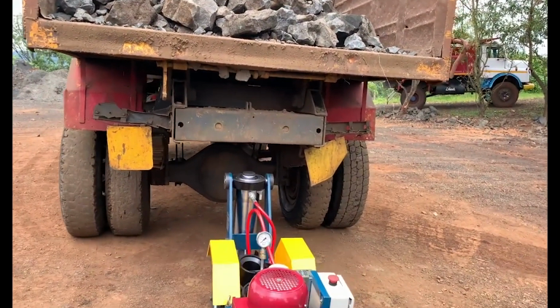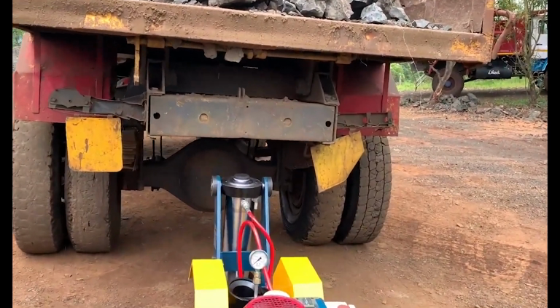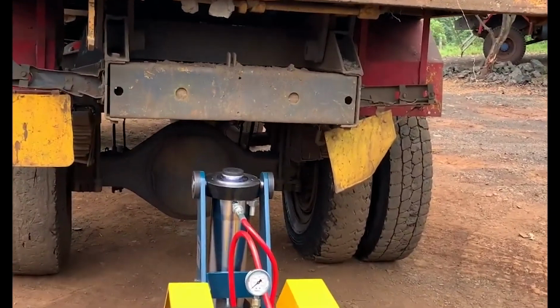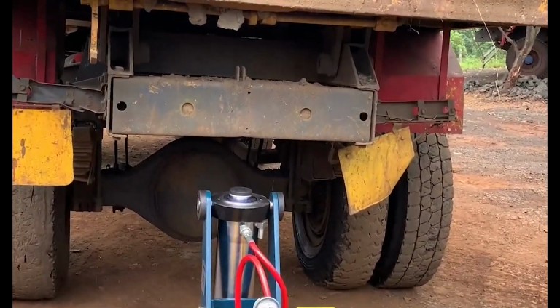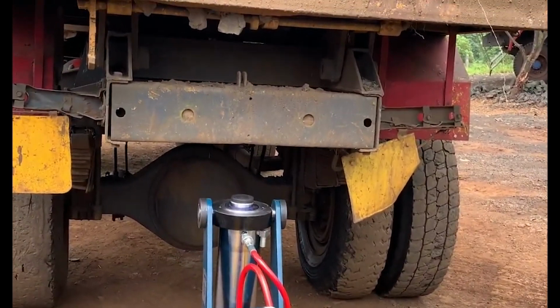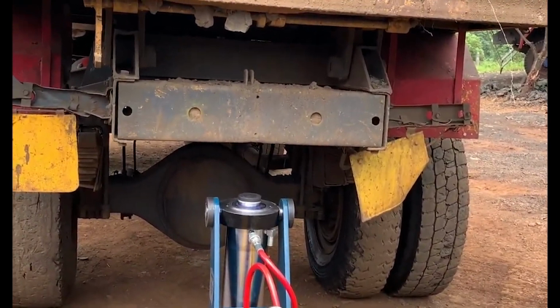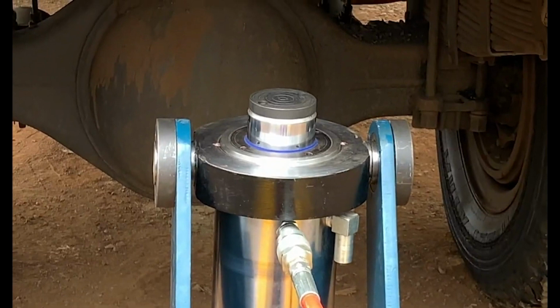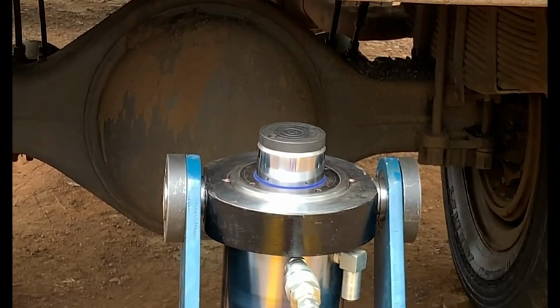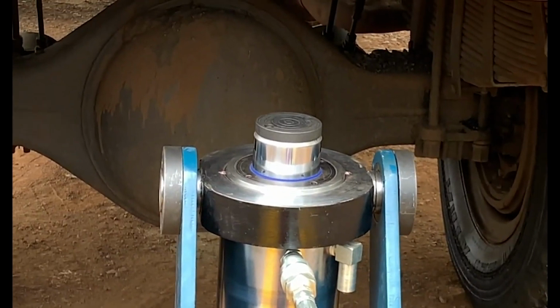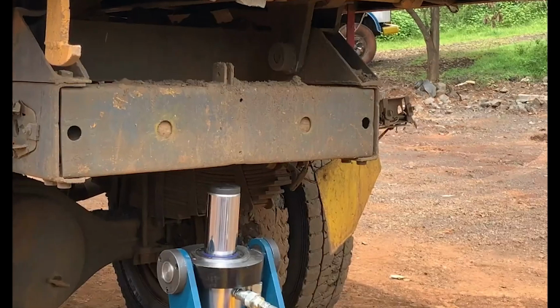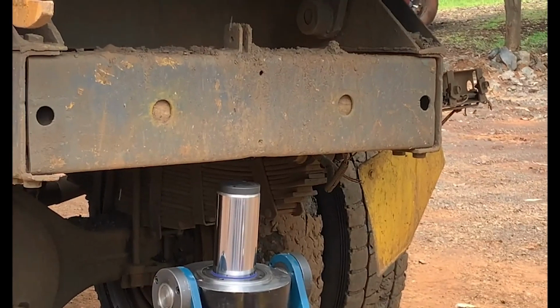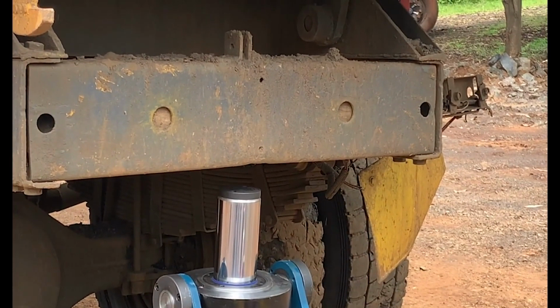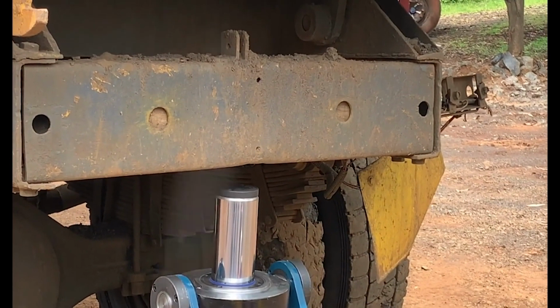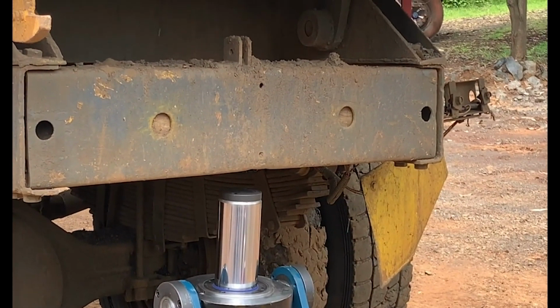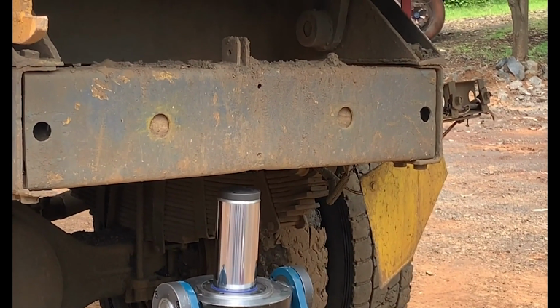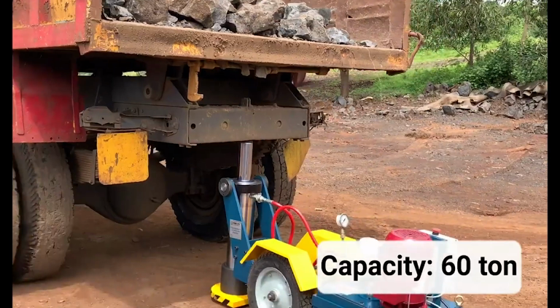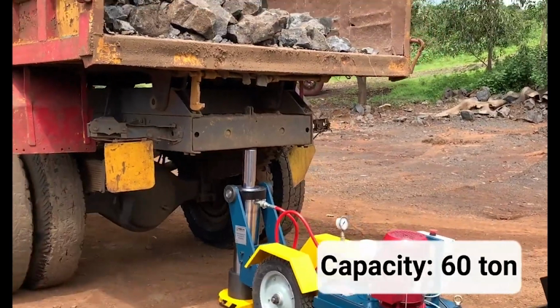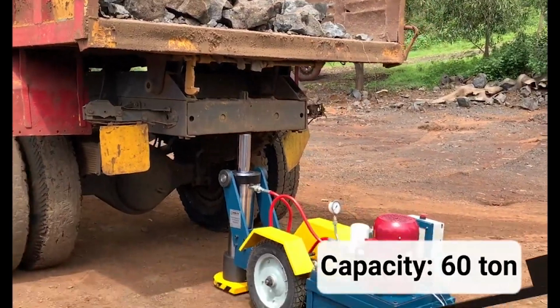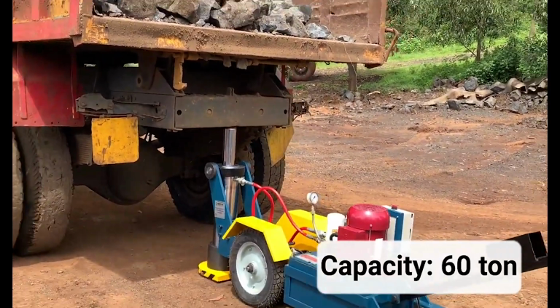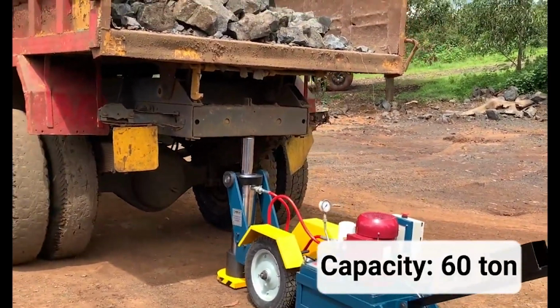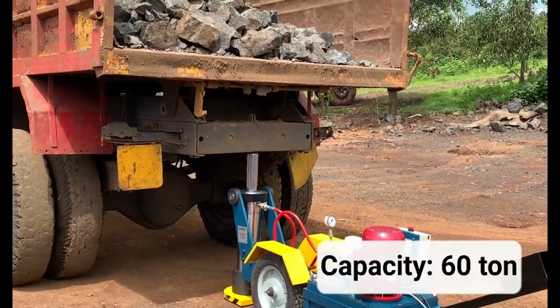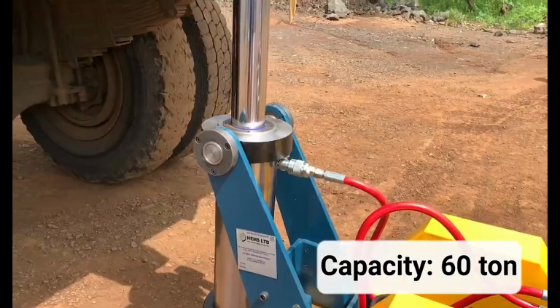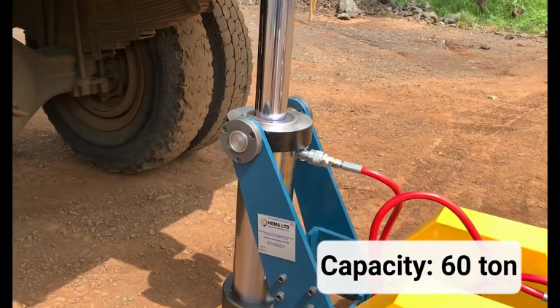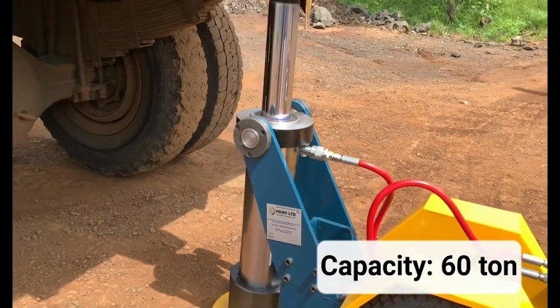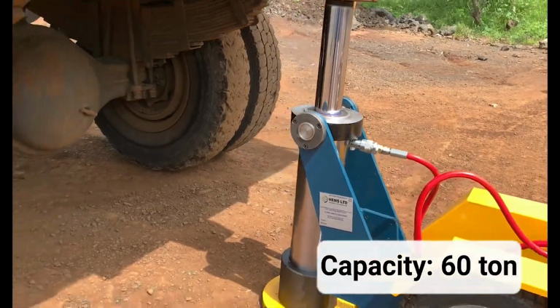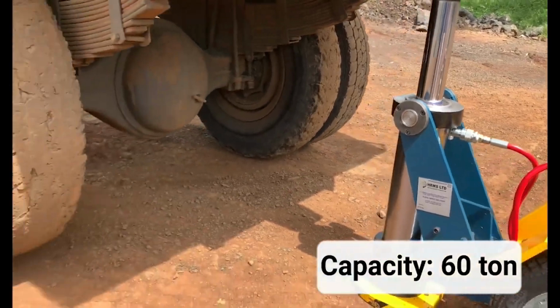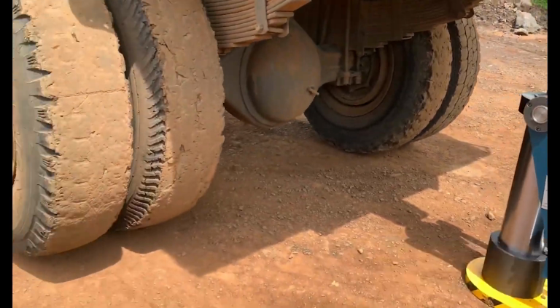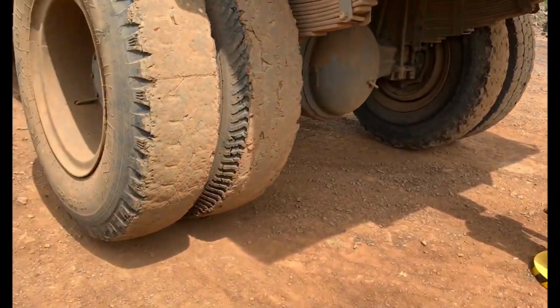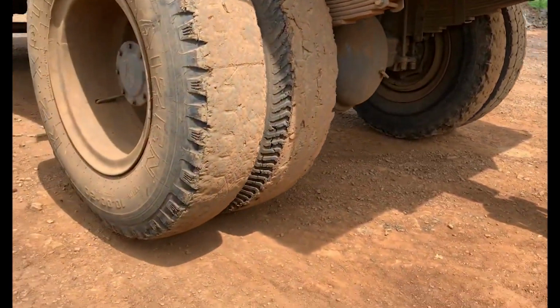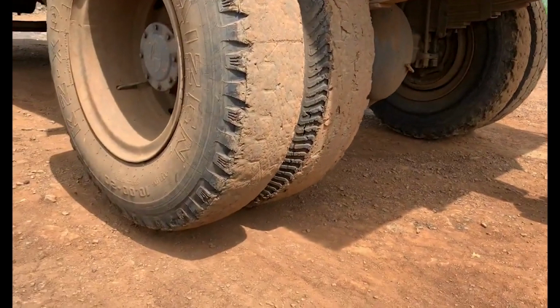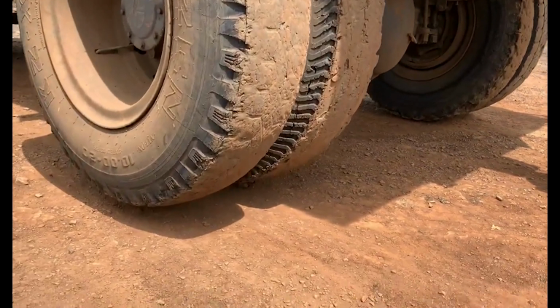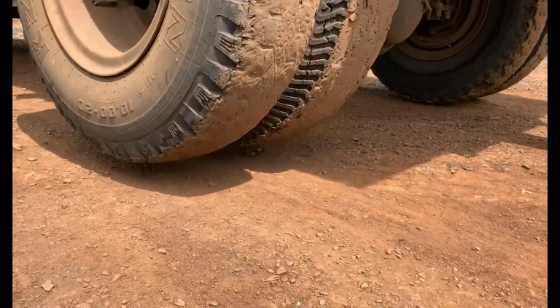HEMS's lifting jack comes with the standard electrical pump and has the option for a pneumatic air operated pump. There are also additional accessories to increase stroke capacity, giving it flexibility across many machines and vehicles.